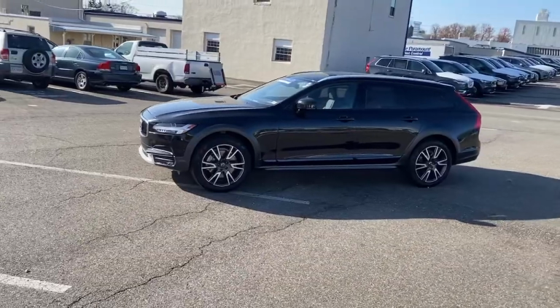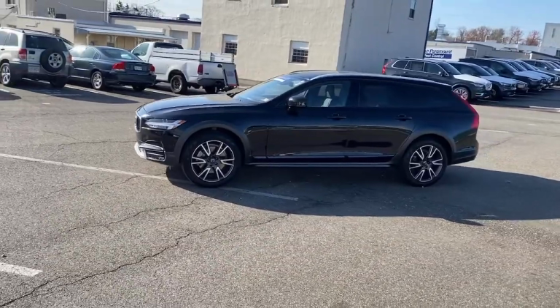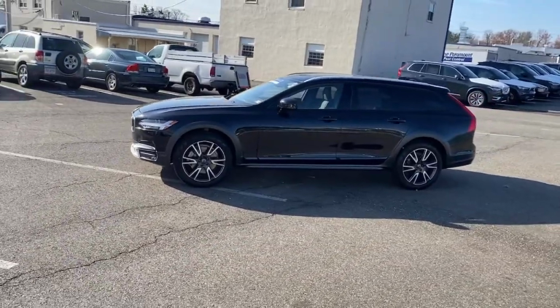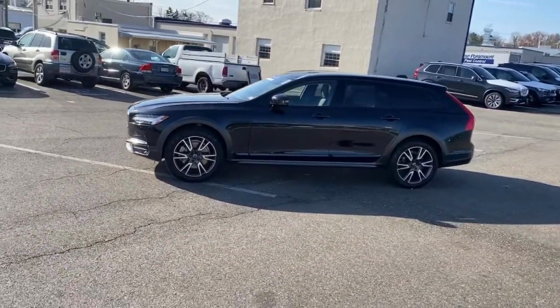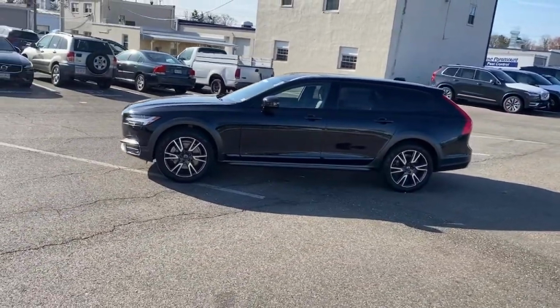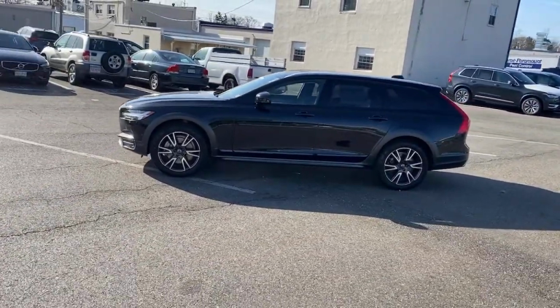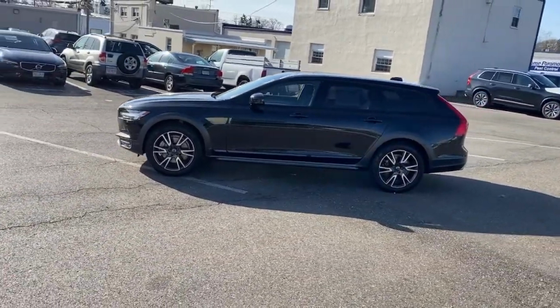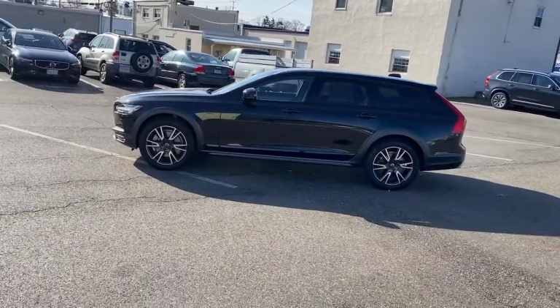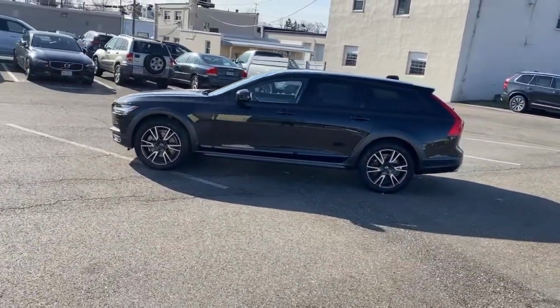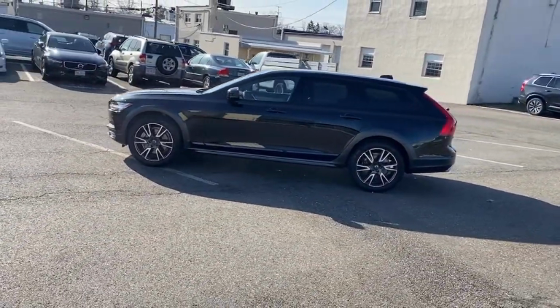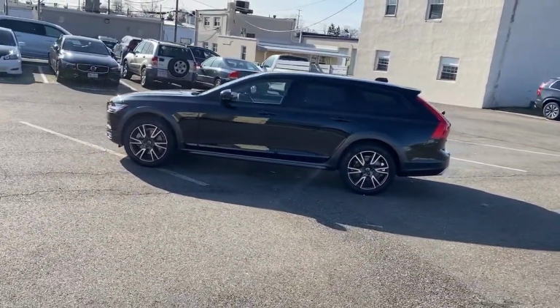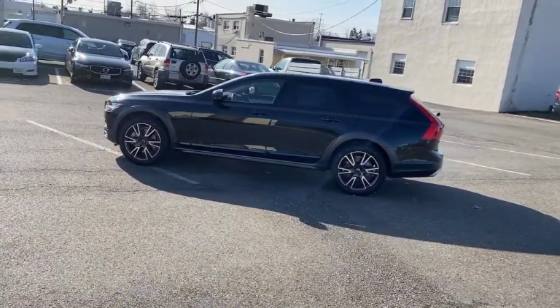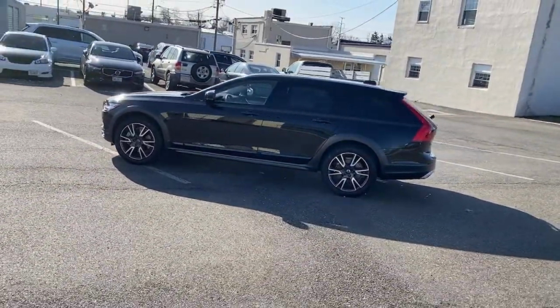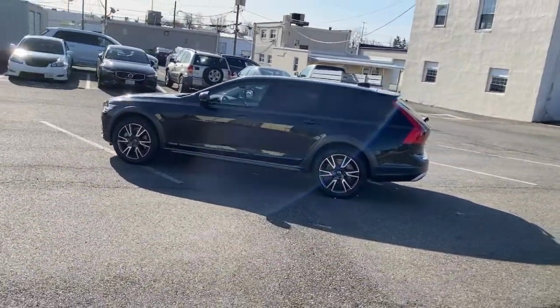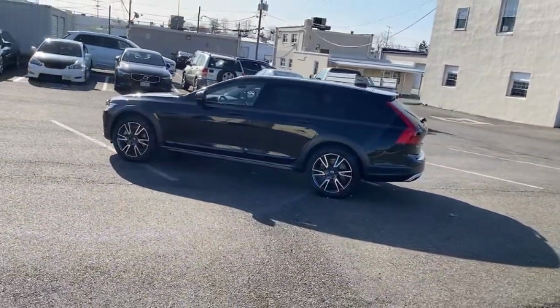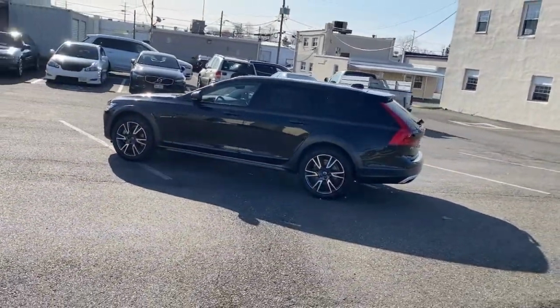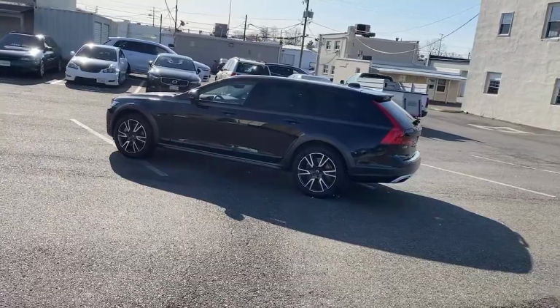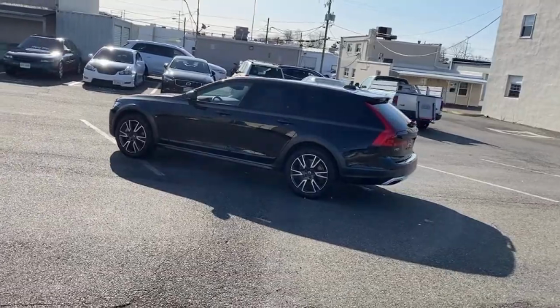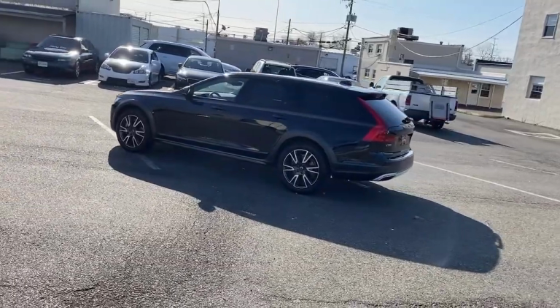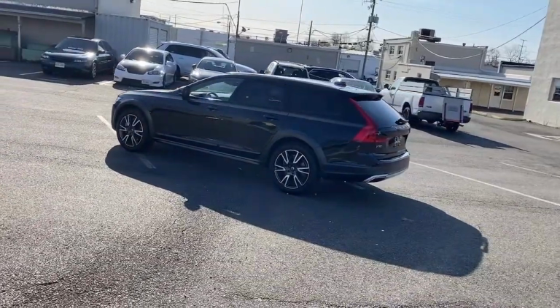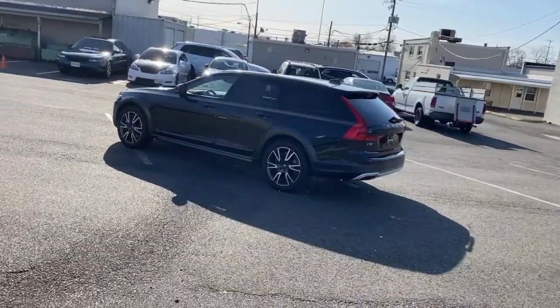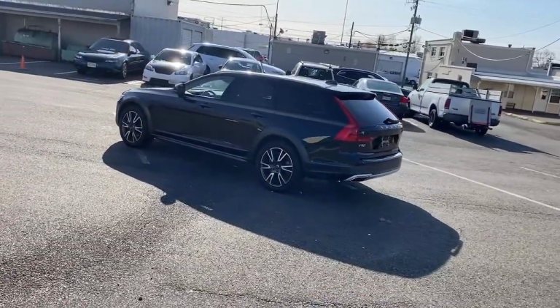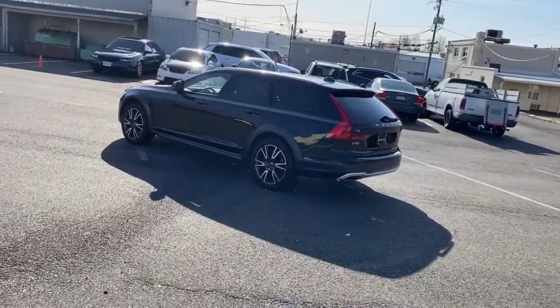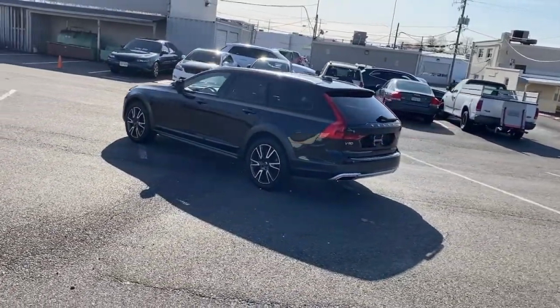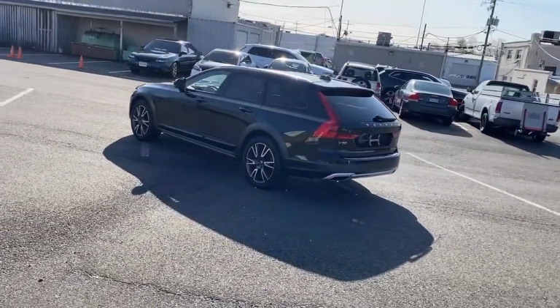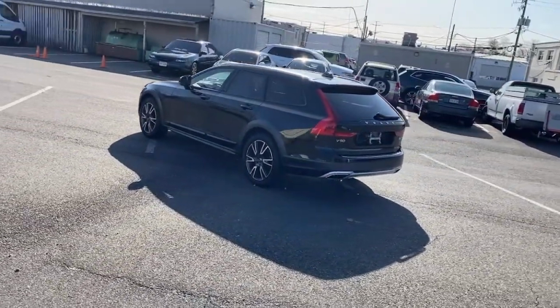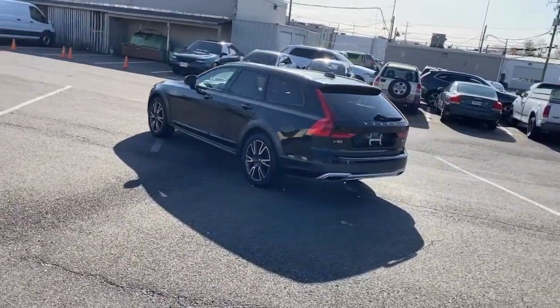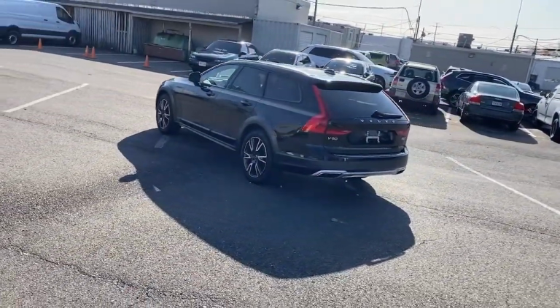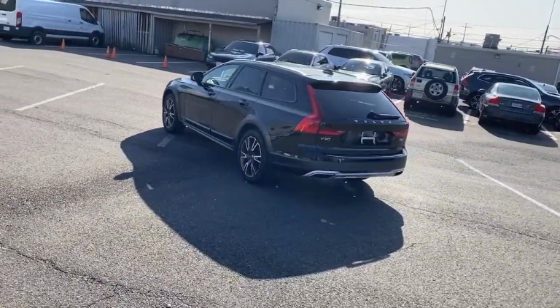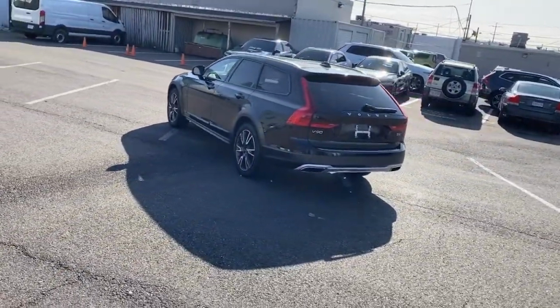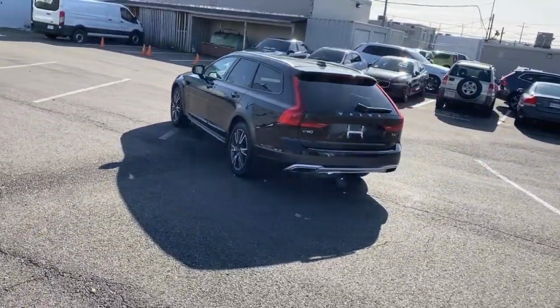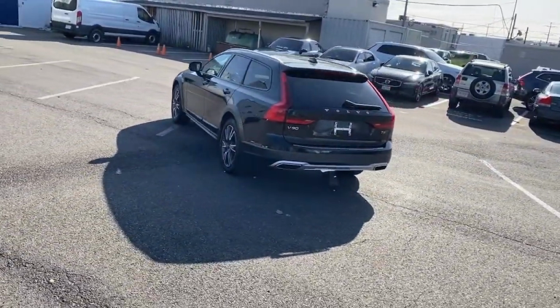Now is the perfect time to start a fresh new chapter in your traveling life. Take a closer look at this vehicle — its design and features represent an outstanding value.